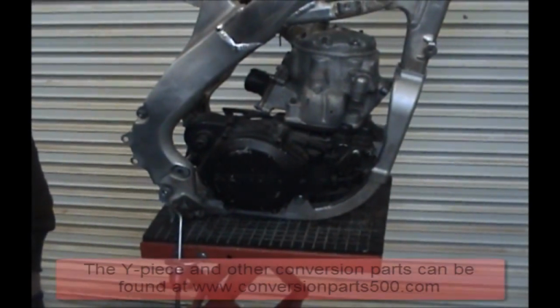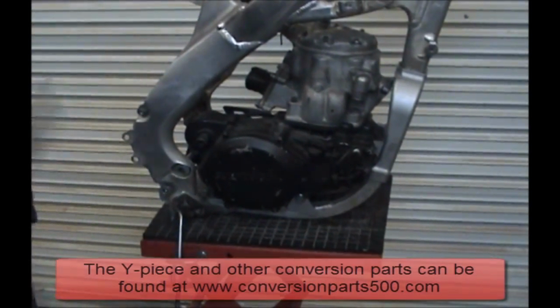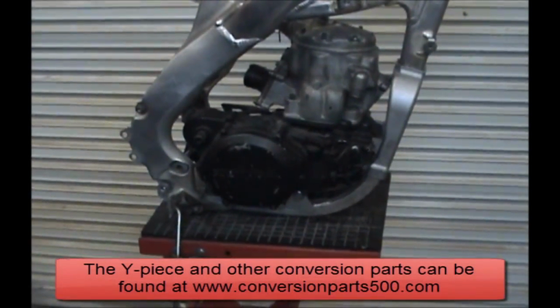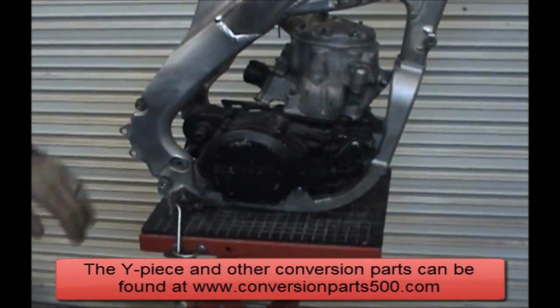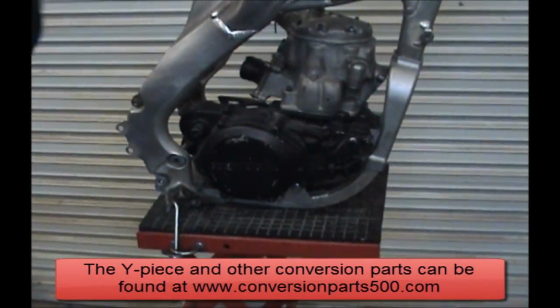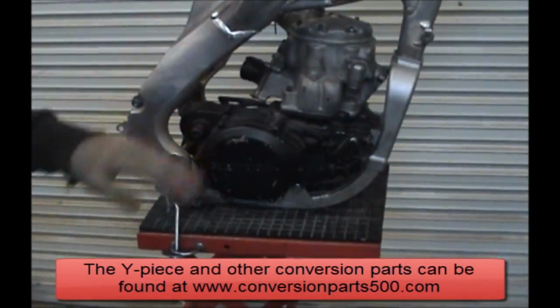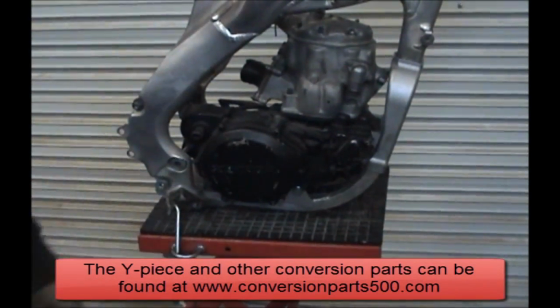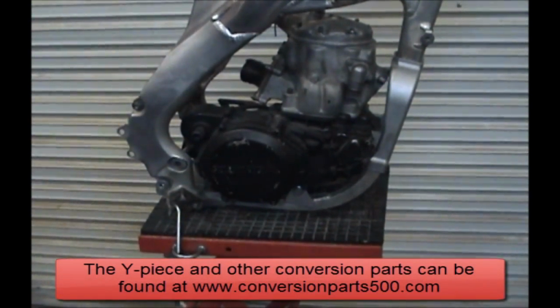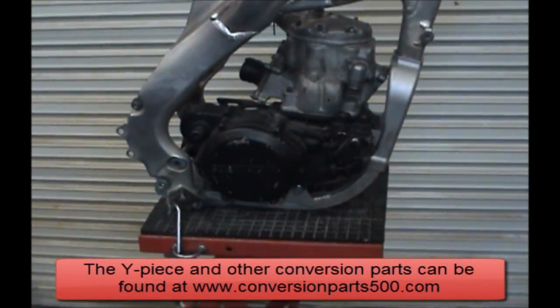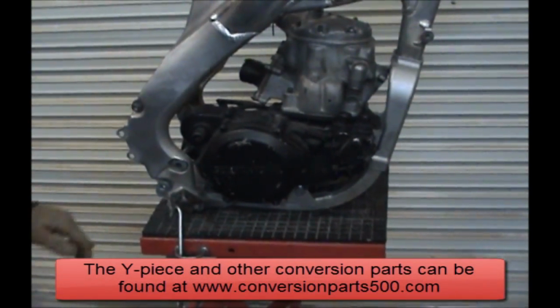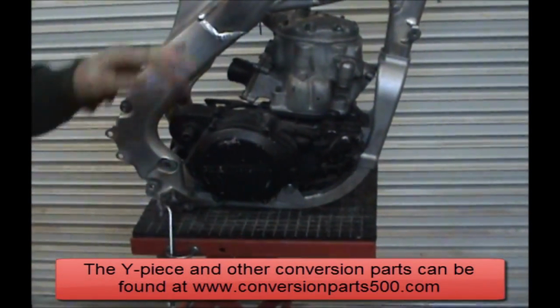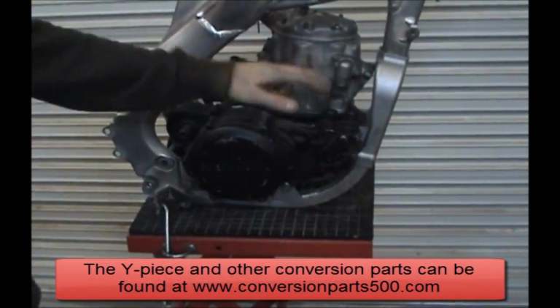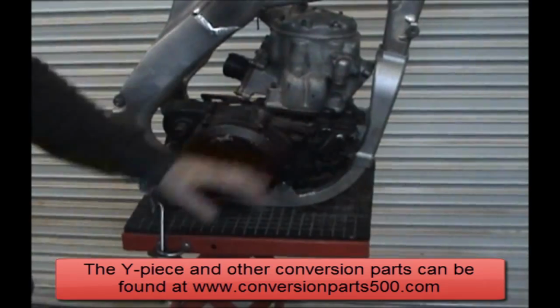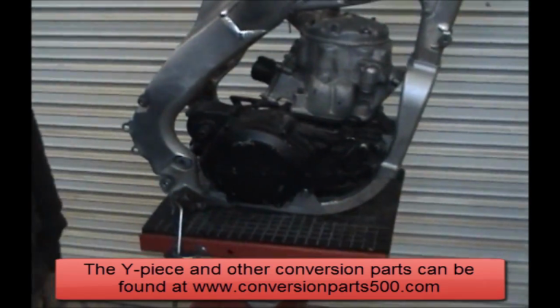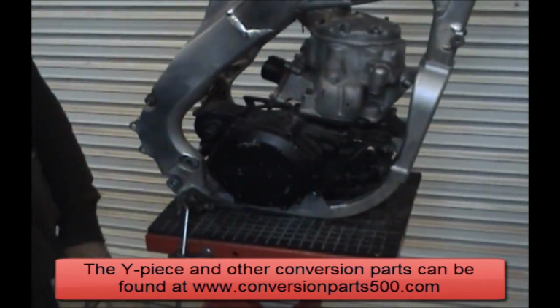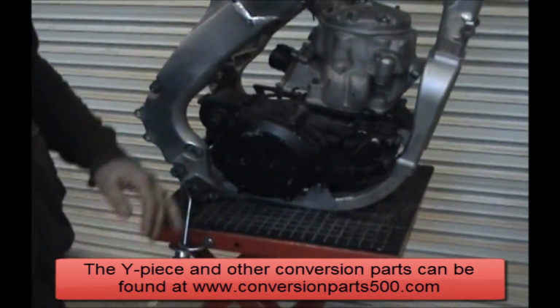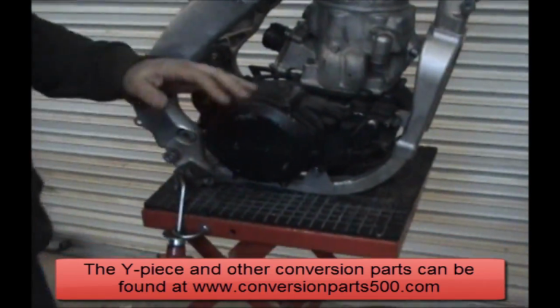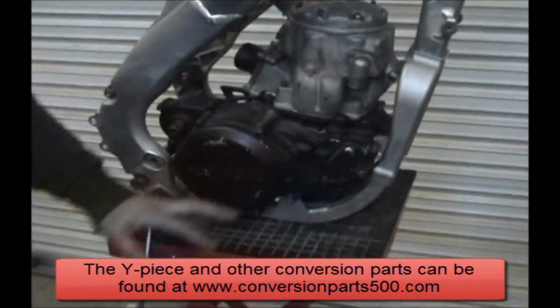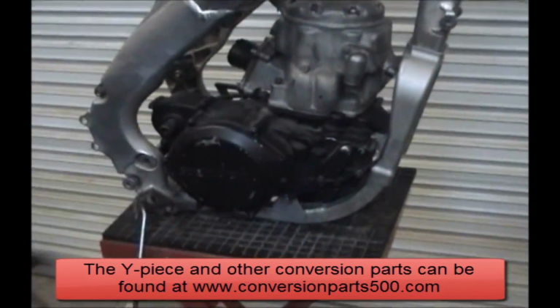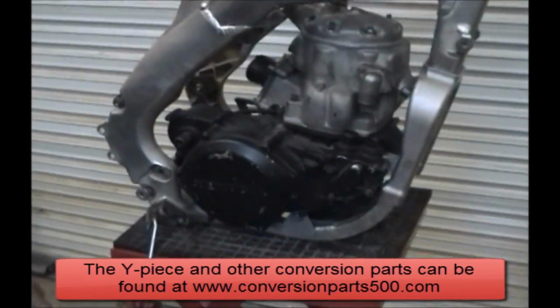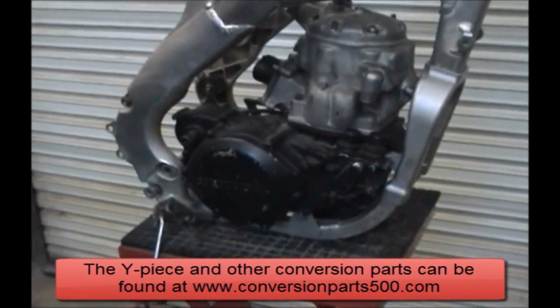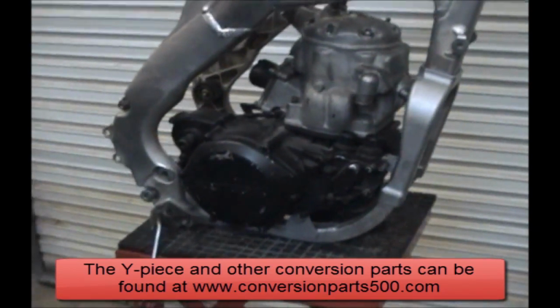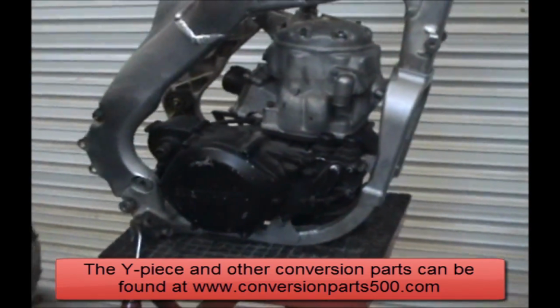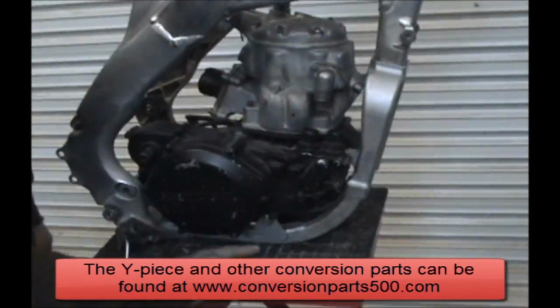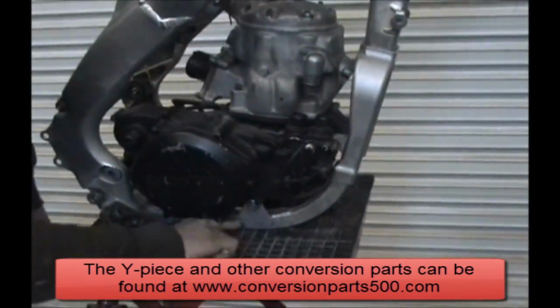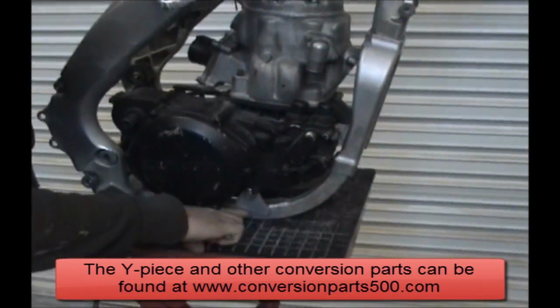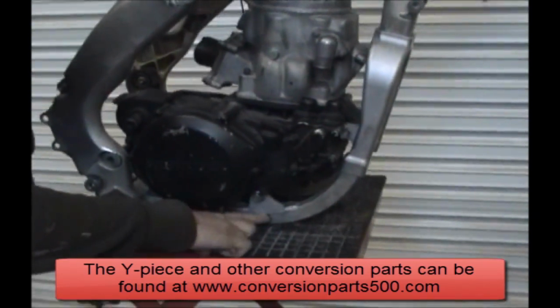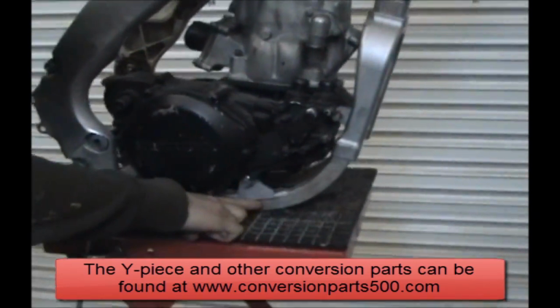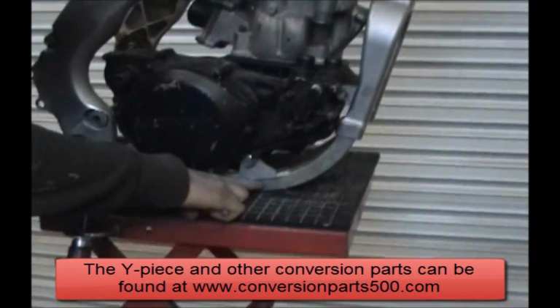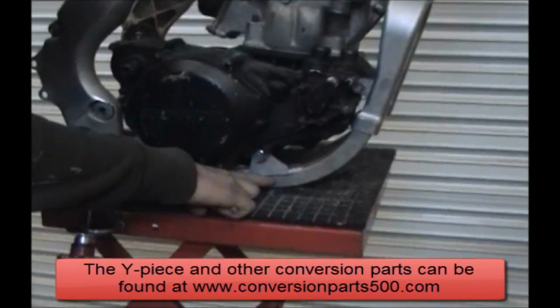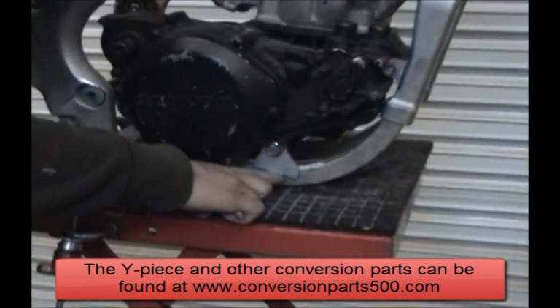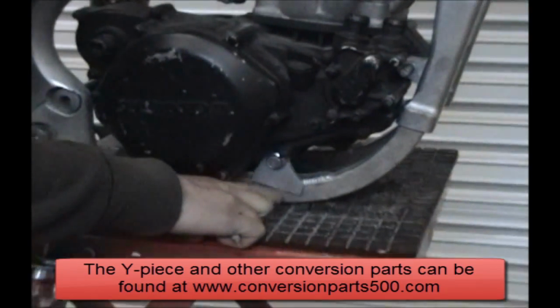All right, we've shown you how to duct the frame, we've shown you how to fit the Y piece, now we're going to show you how to do the bottom engine mounts right there.